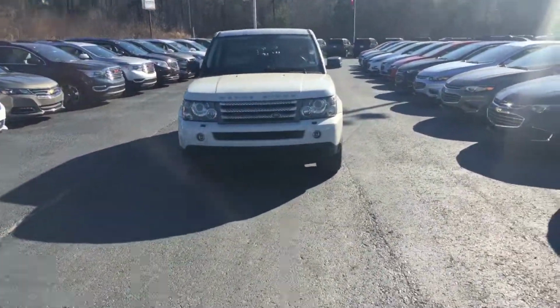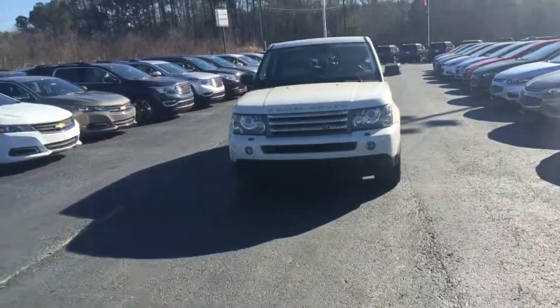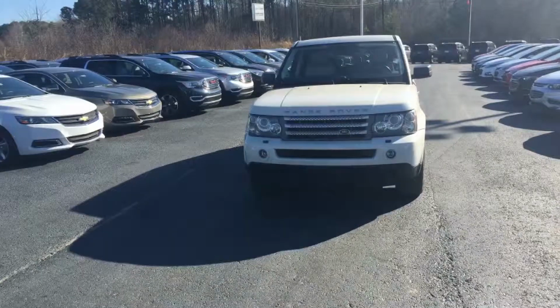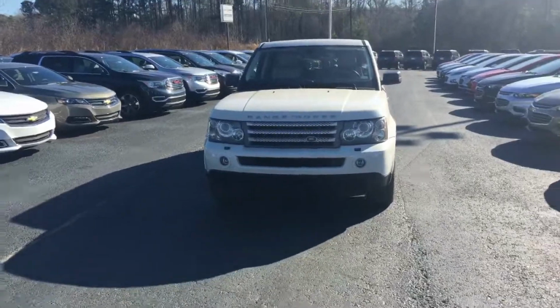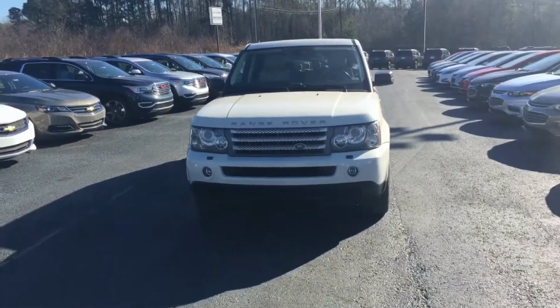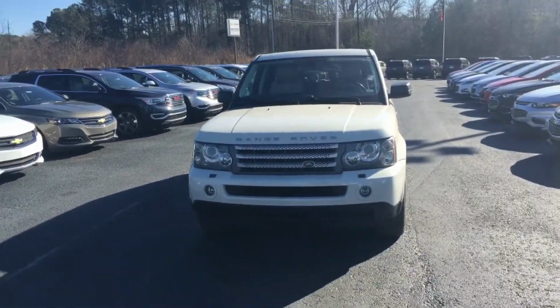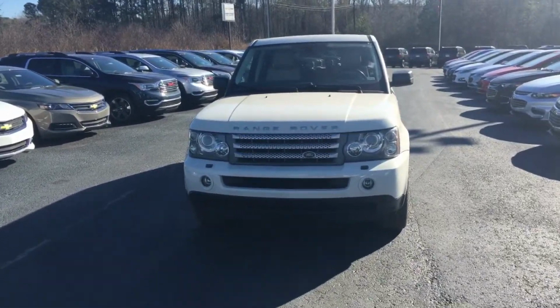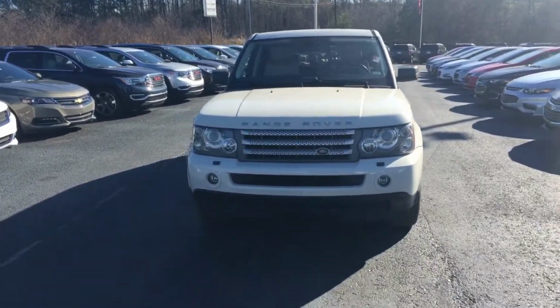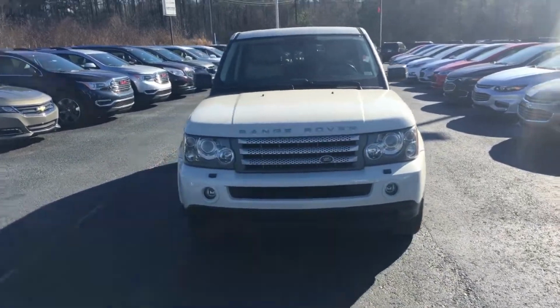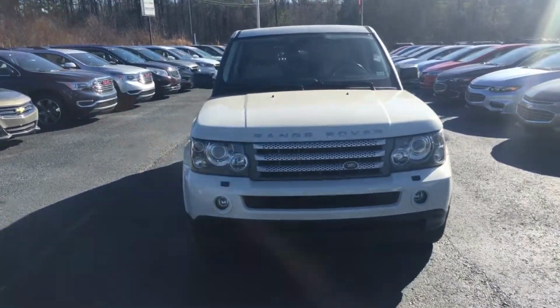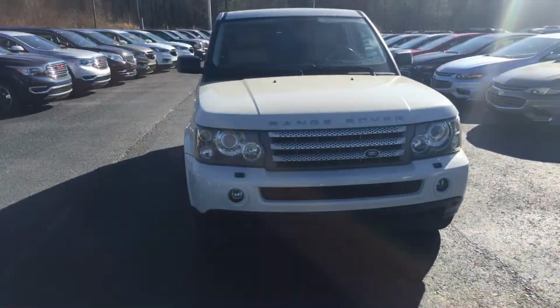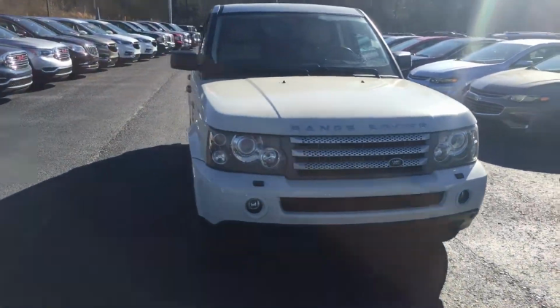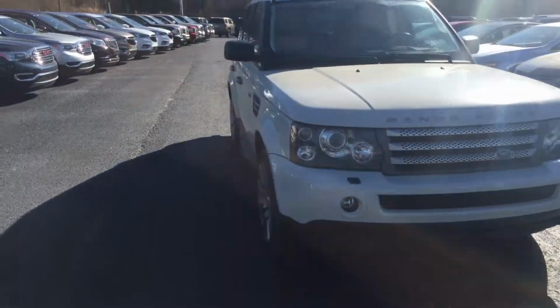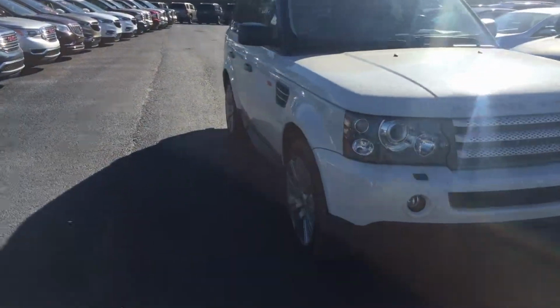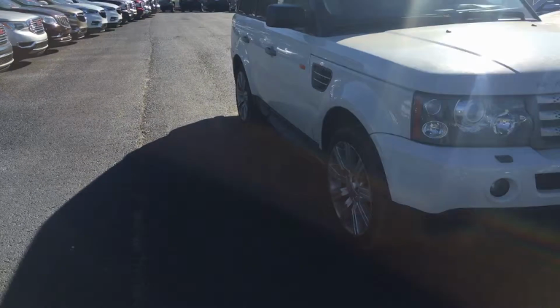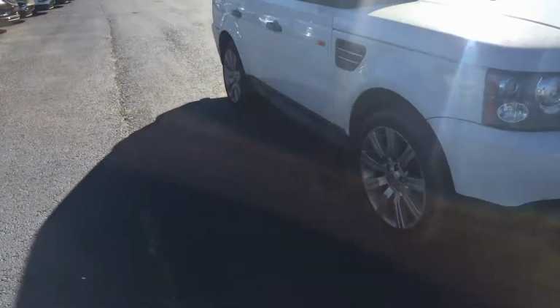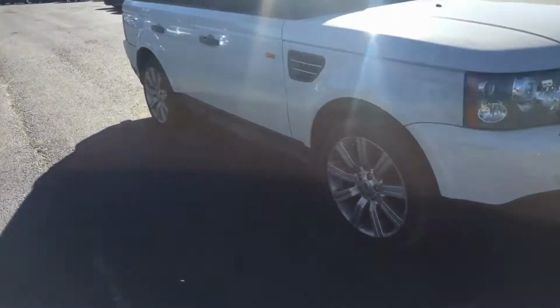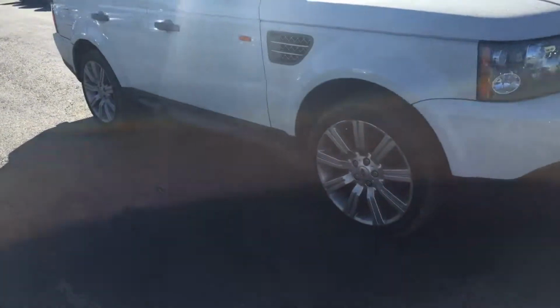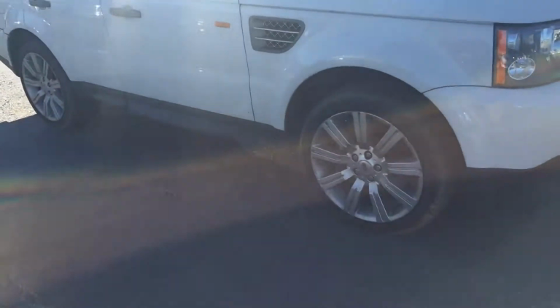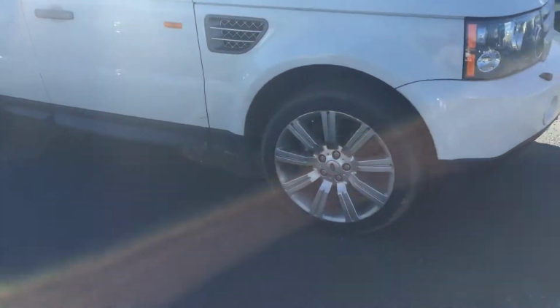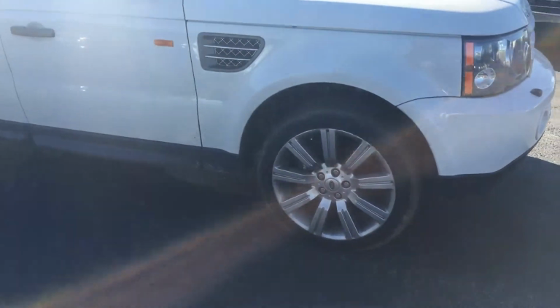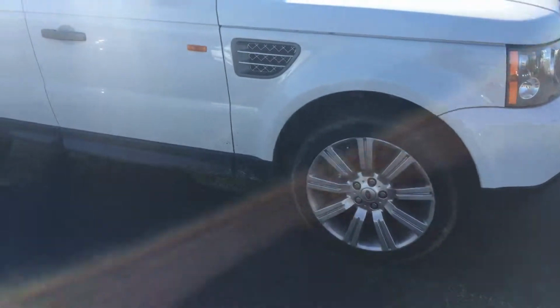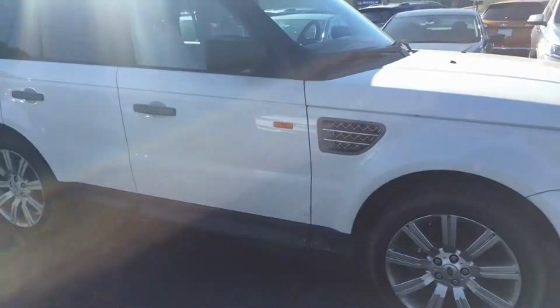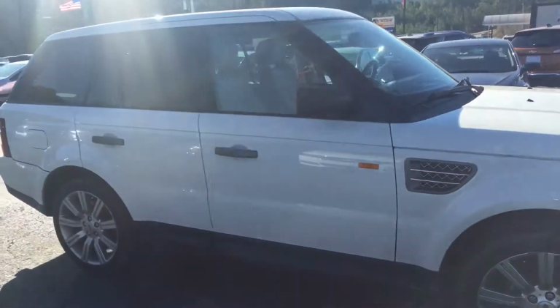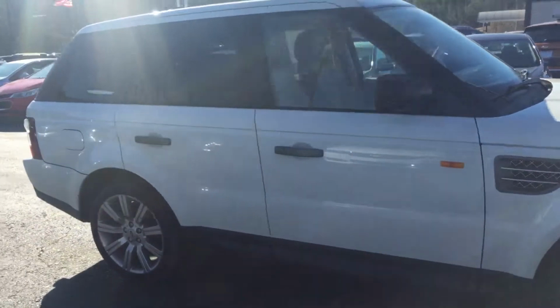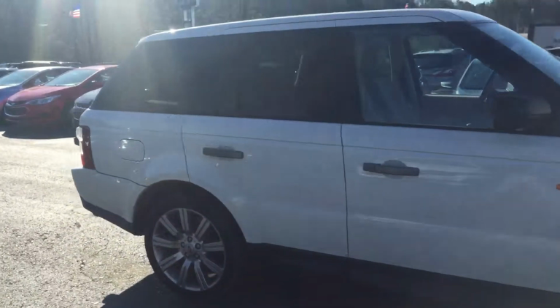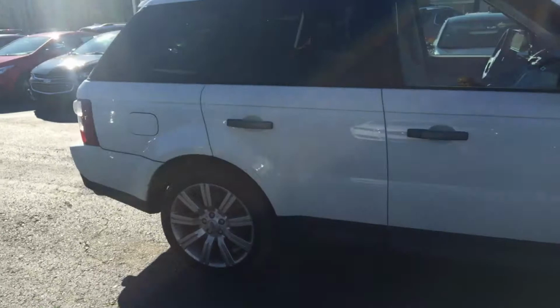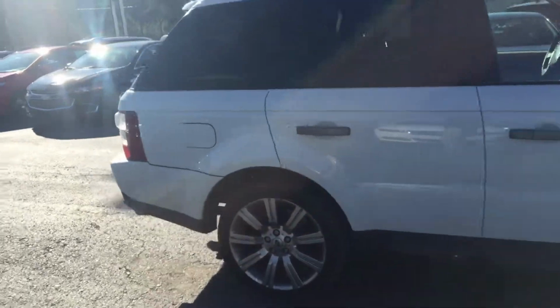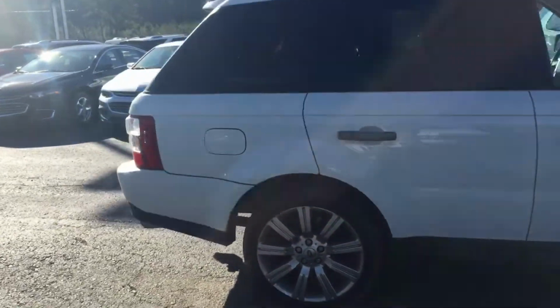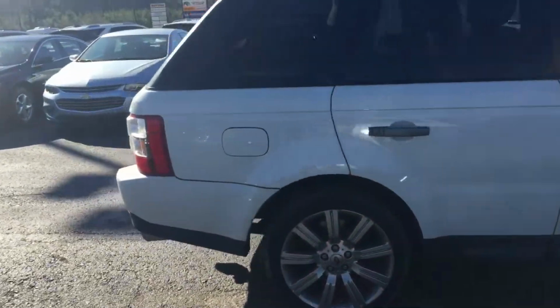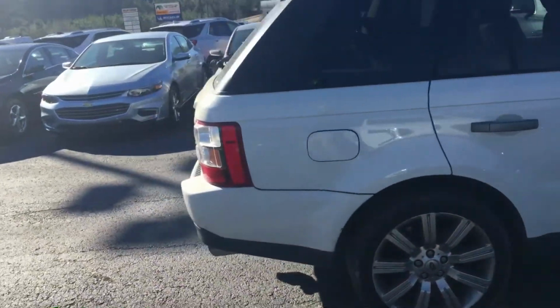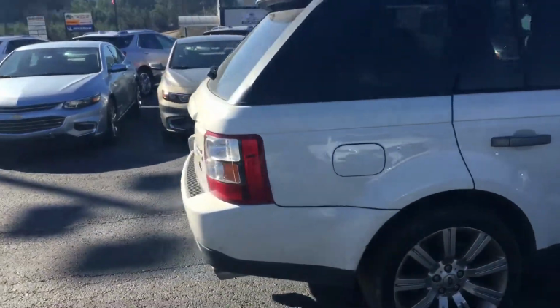Now we have had a ton of calls on this already this morning. It's in excellent condition. Let me show you a good look at these factory rims. I'll go ahead and walk around to the back for you.